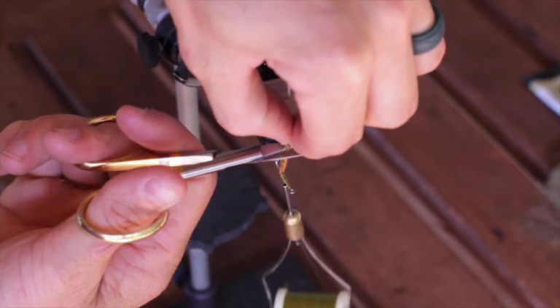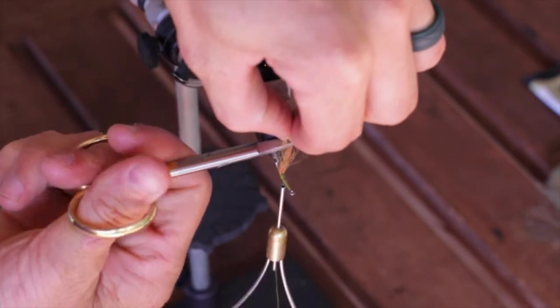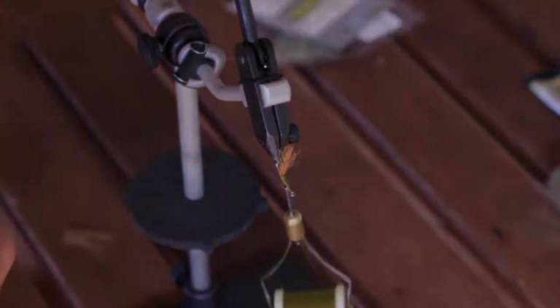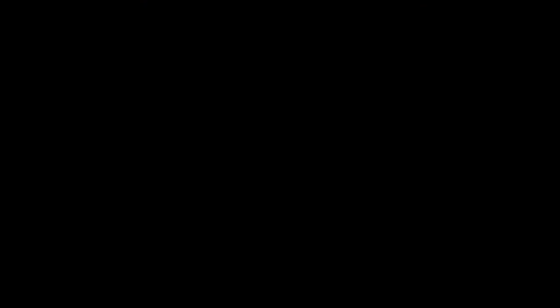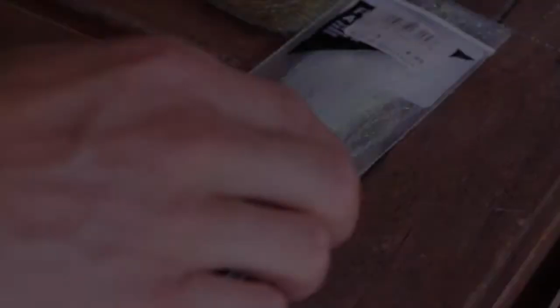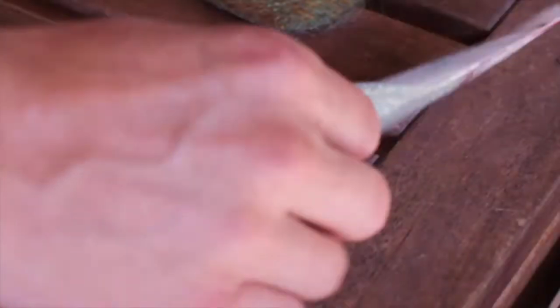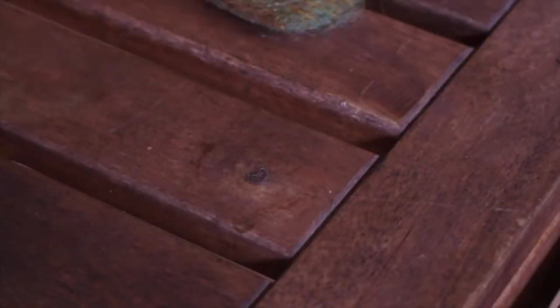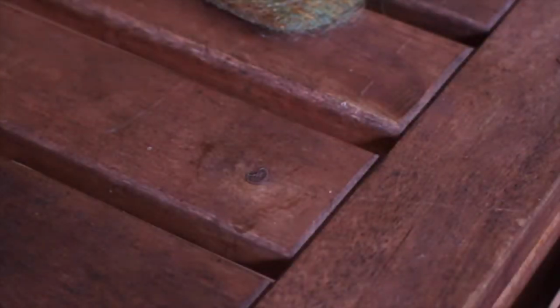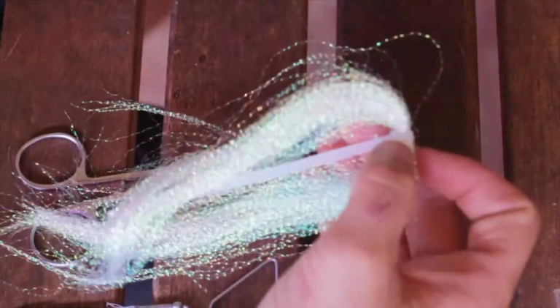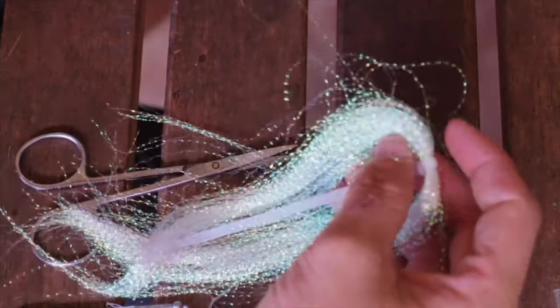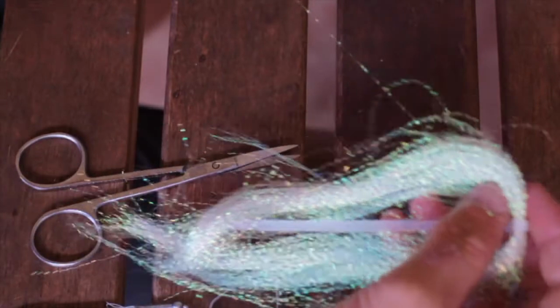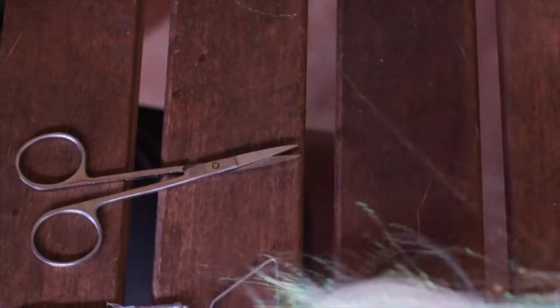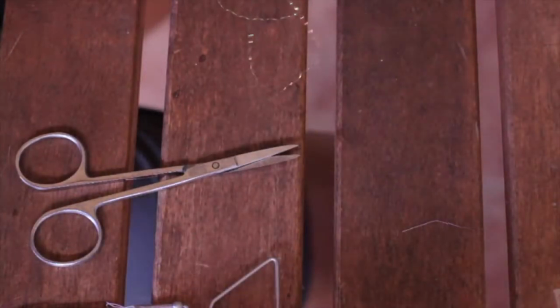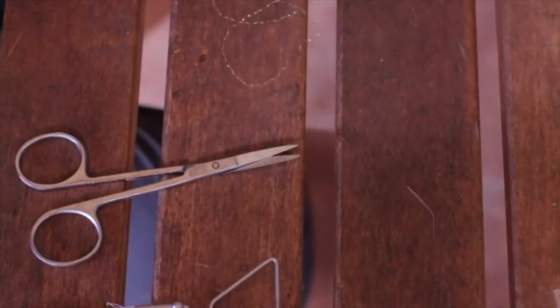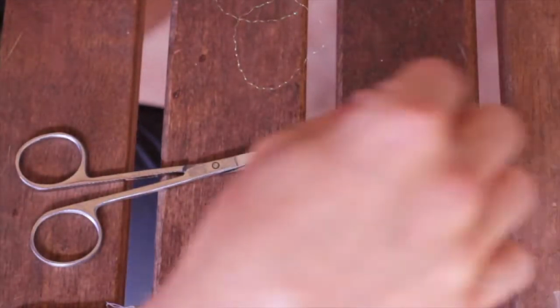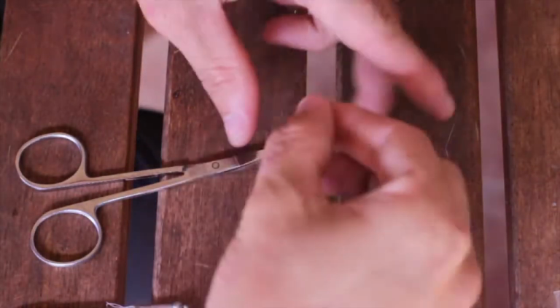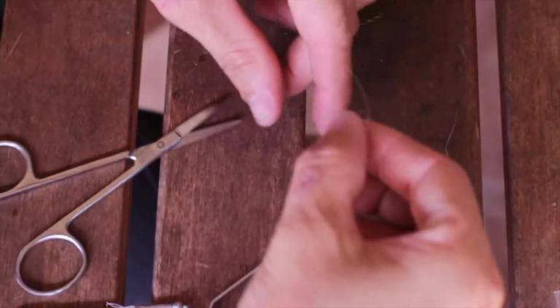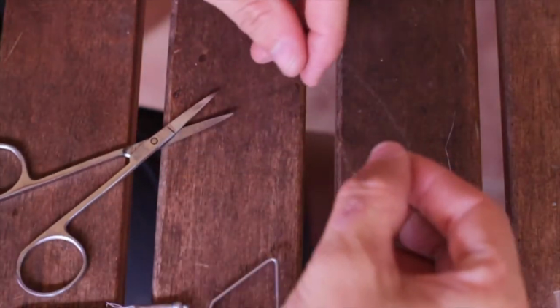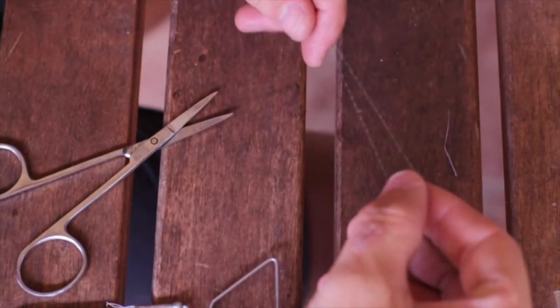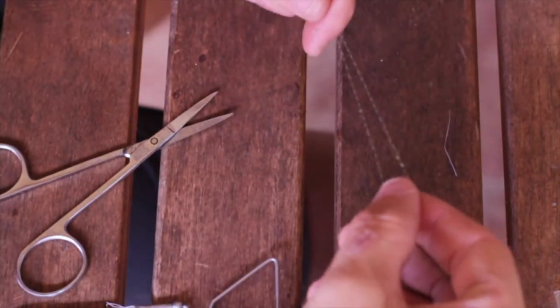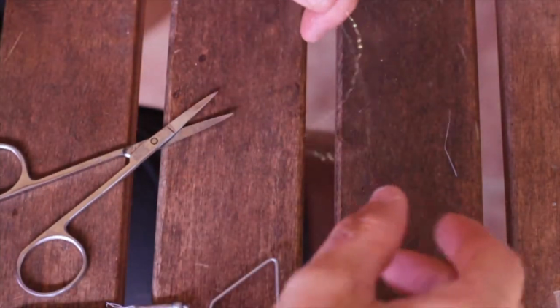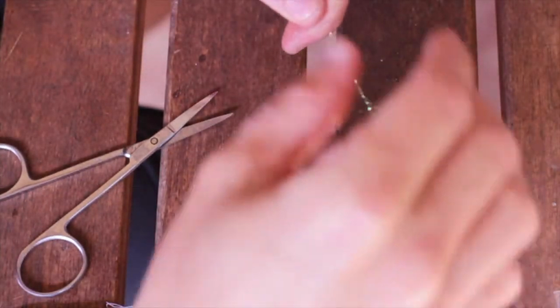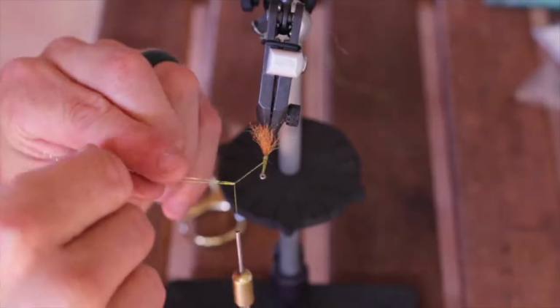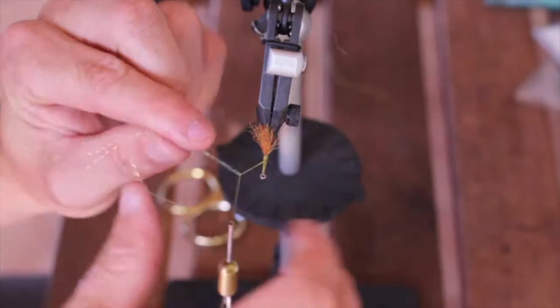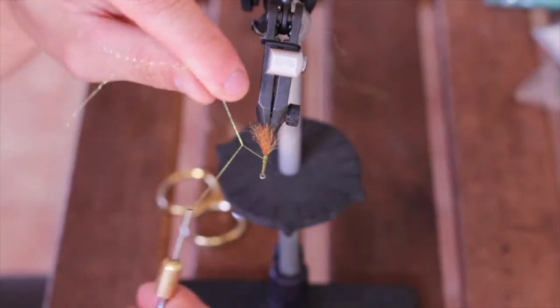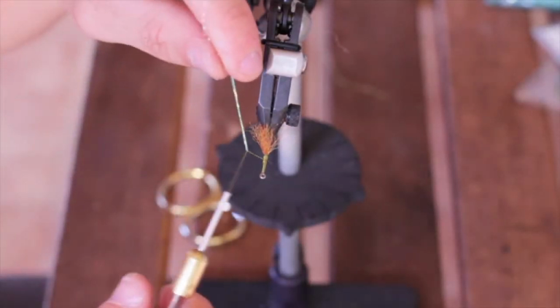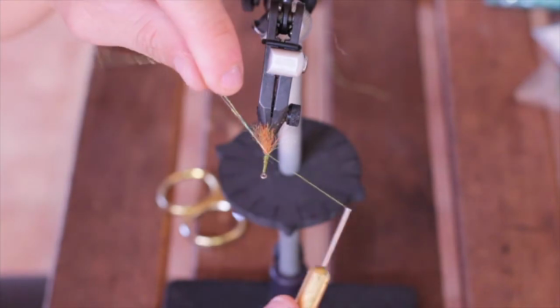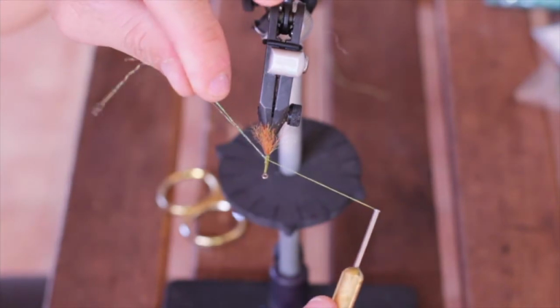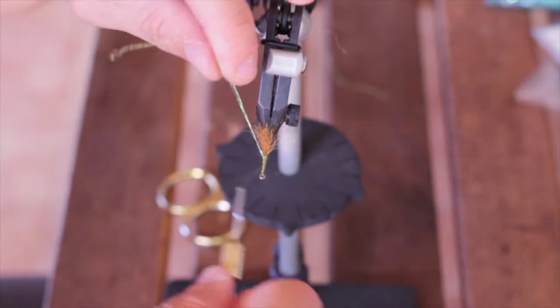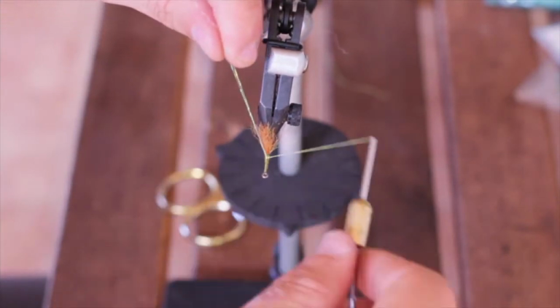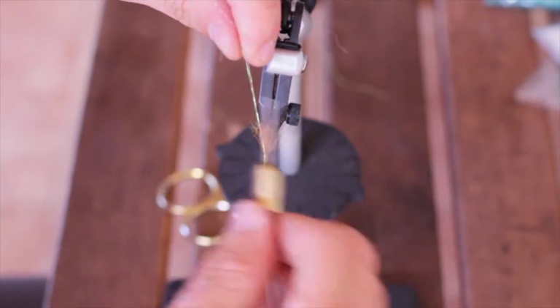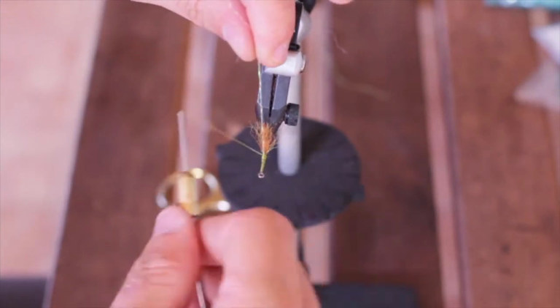After that, we're going to grab some pearl crystal flash, take just one strand out, double it over on itself and then go ahead and tie that in right on top of those EP fibers.